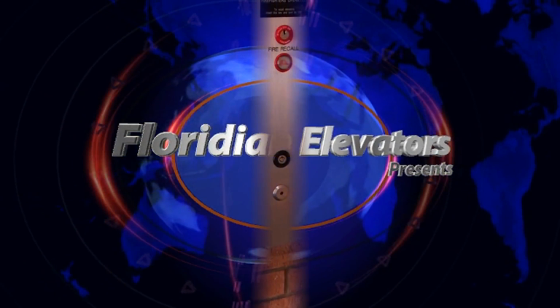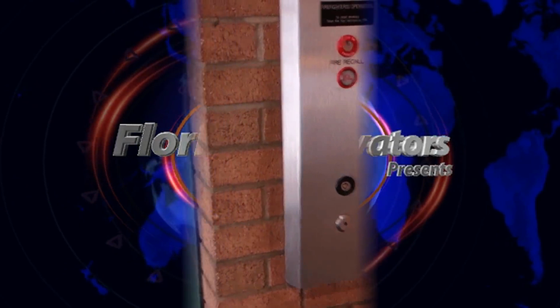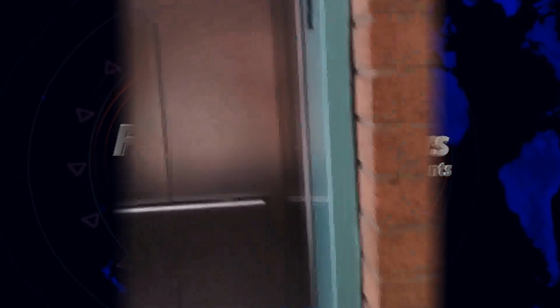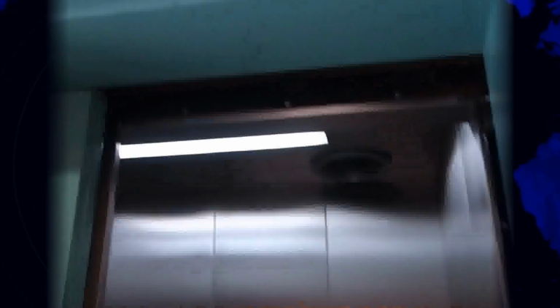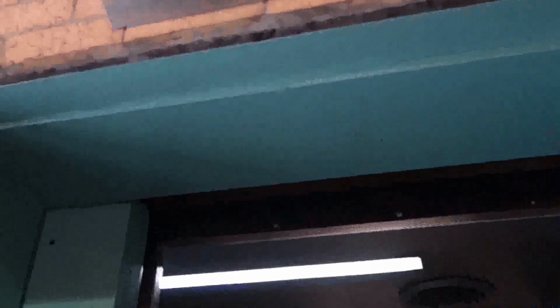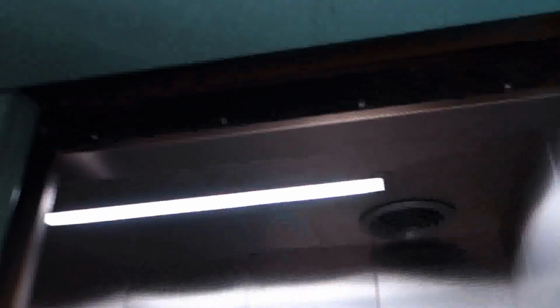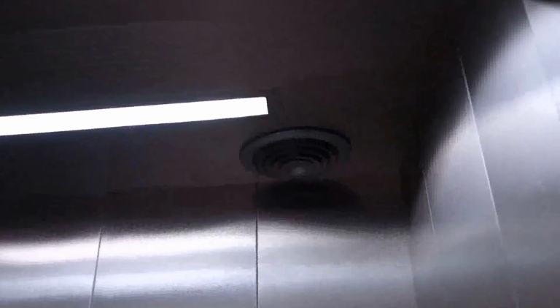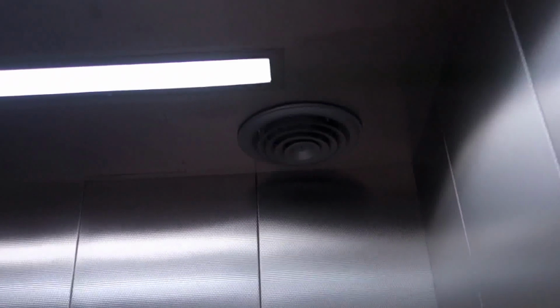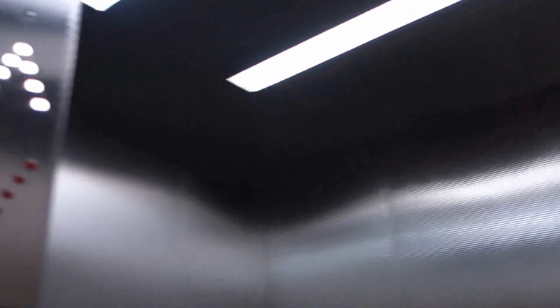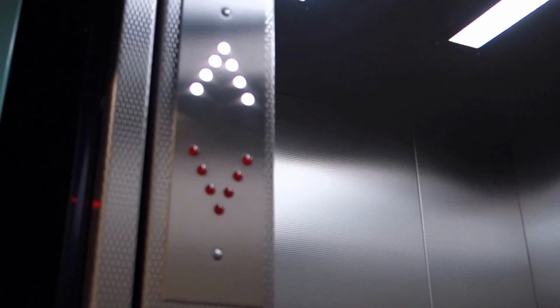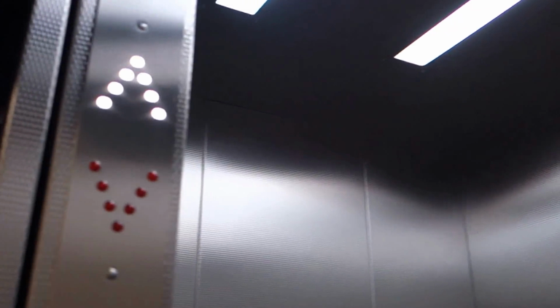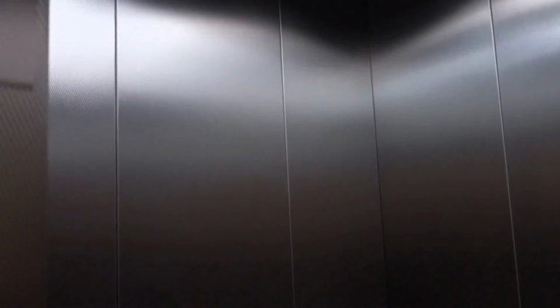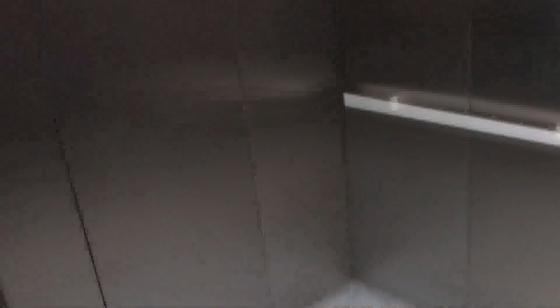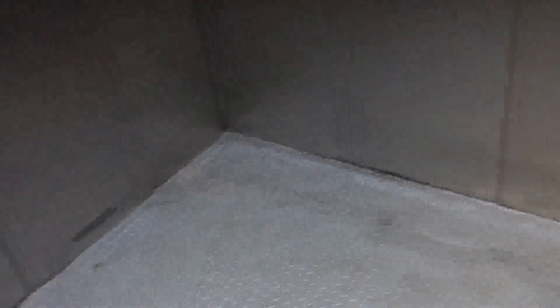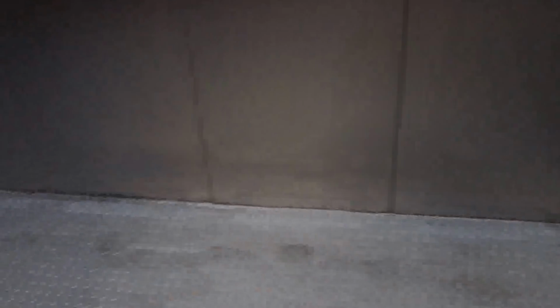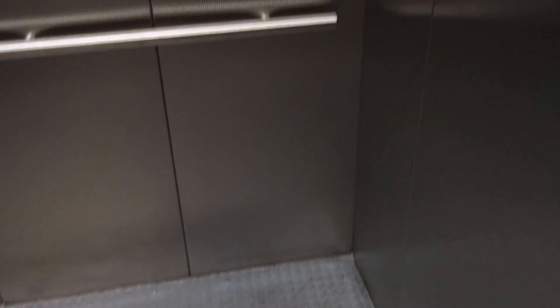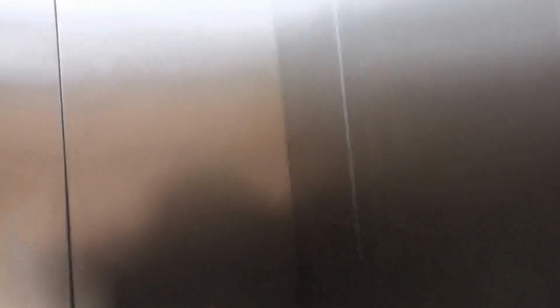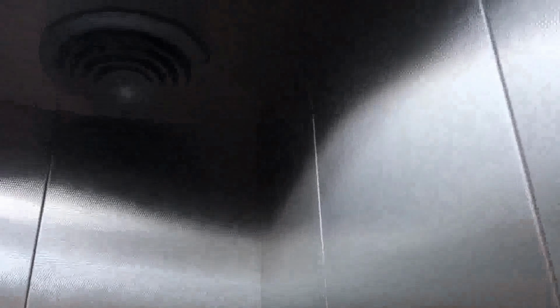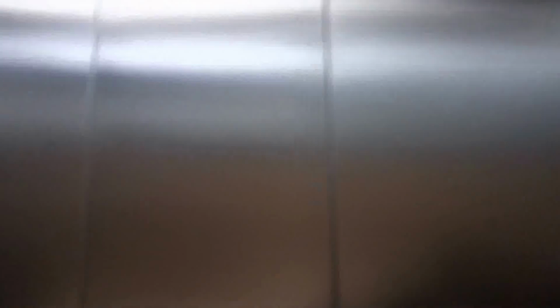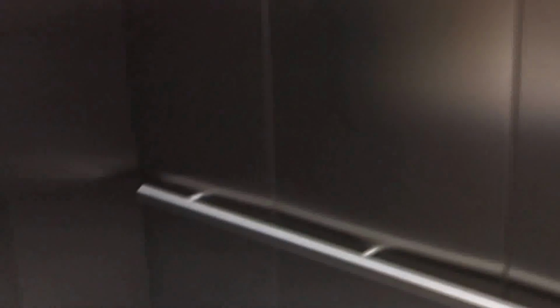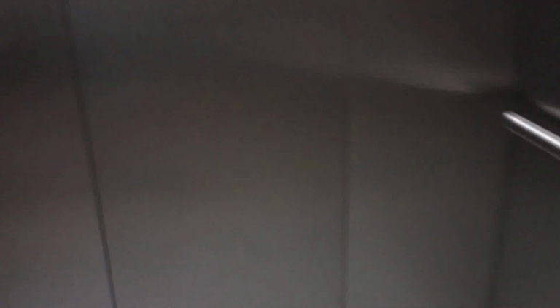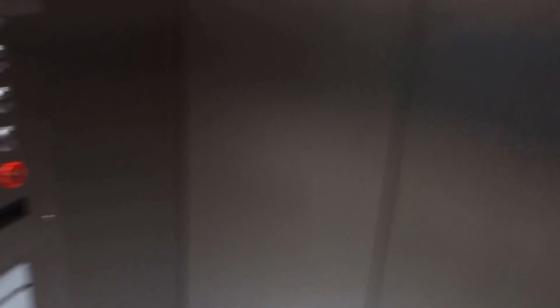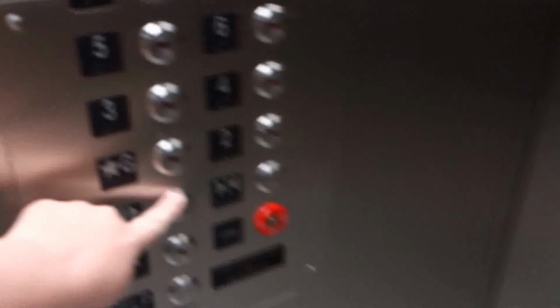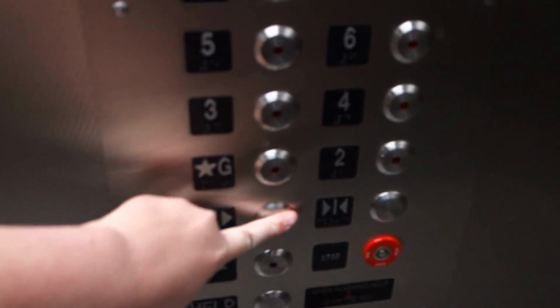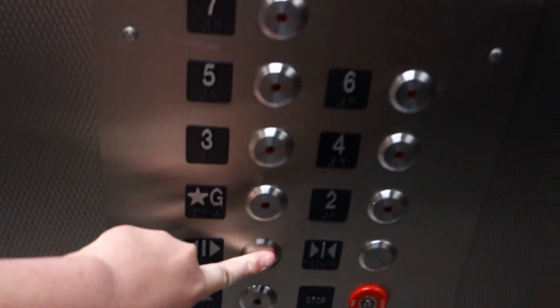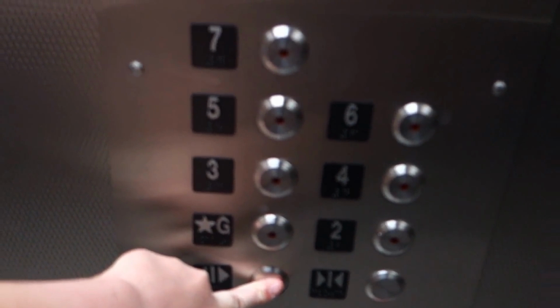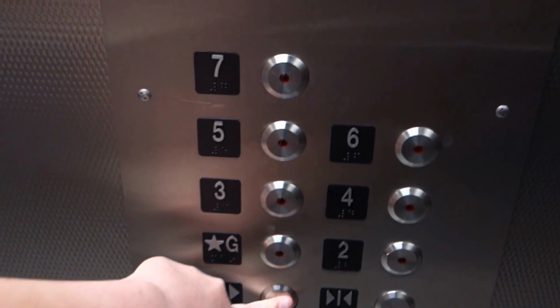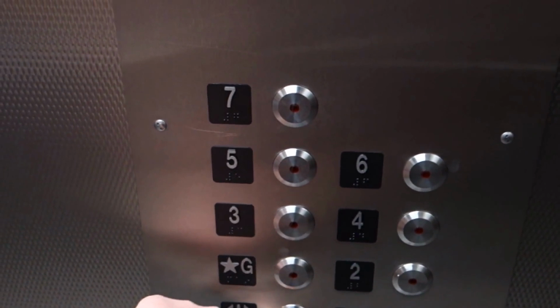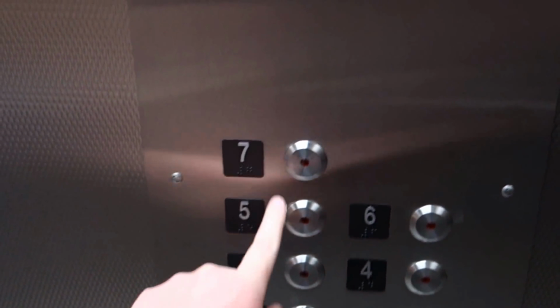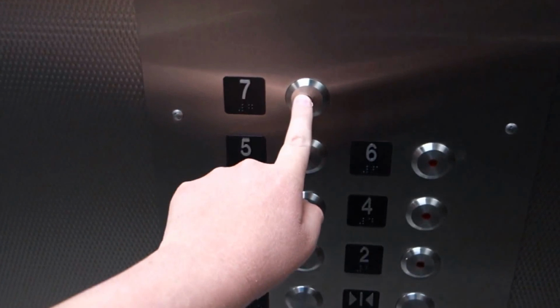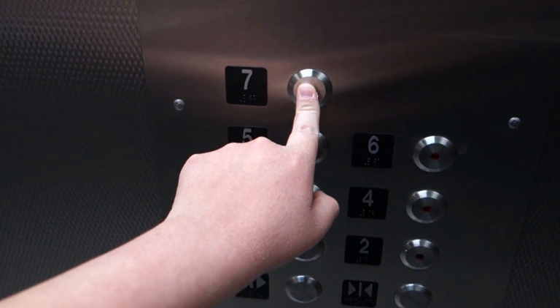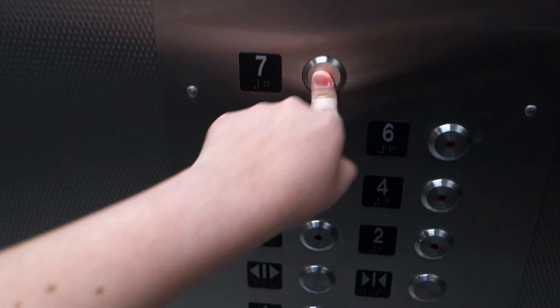This is the elevator. I don't know which garage this is, but this is the library parking garage — the library parking garage in Orlando. It smells brand new. Let's go up to 7.